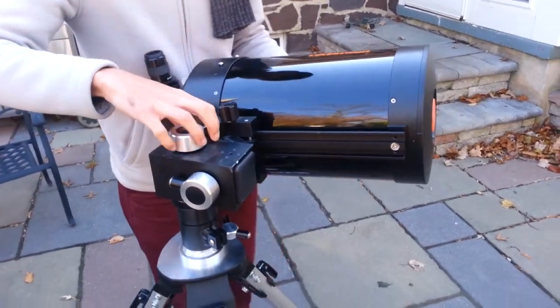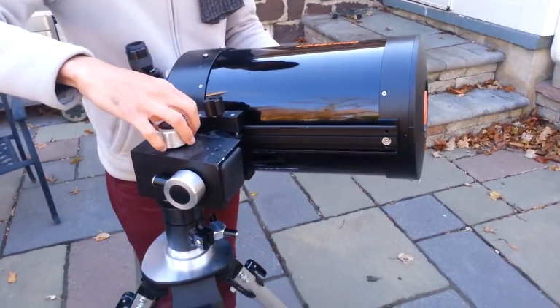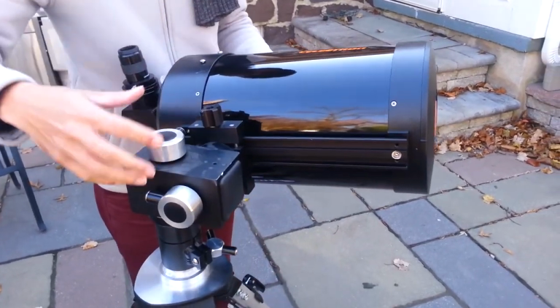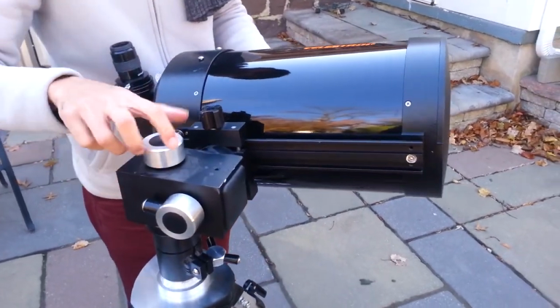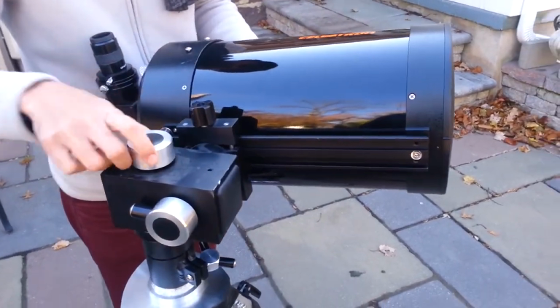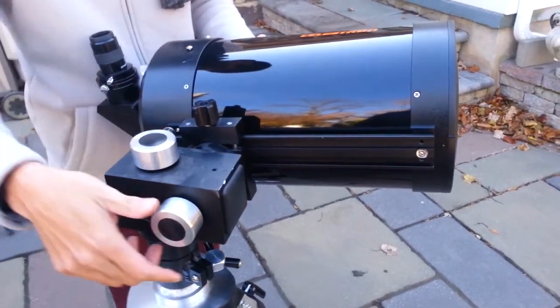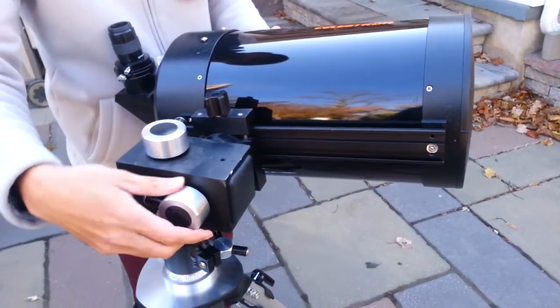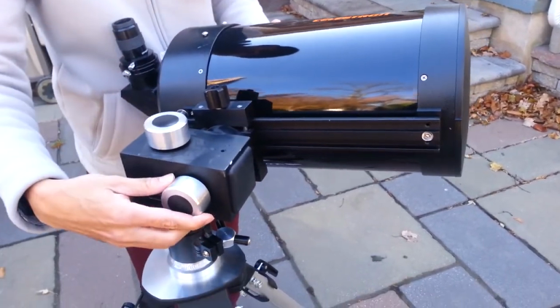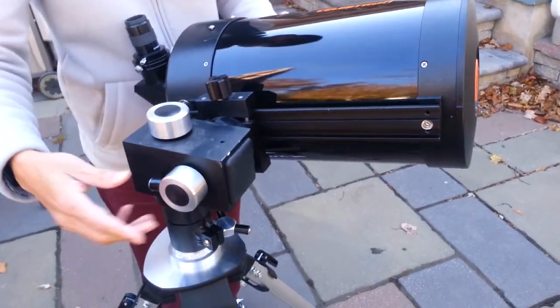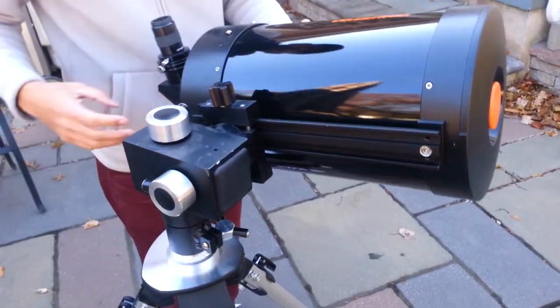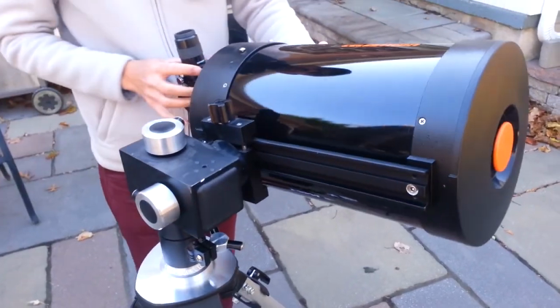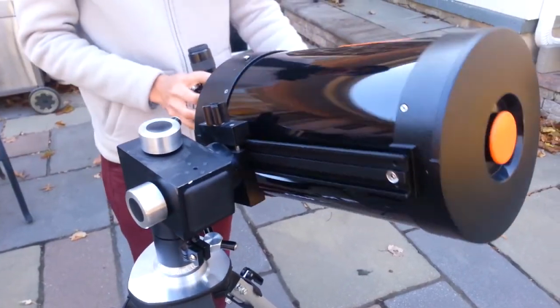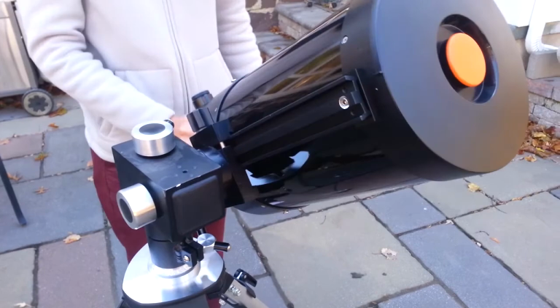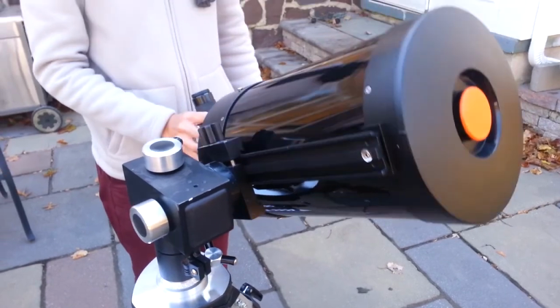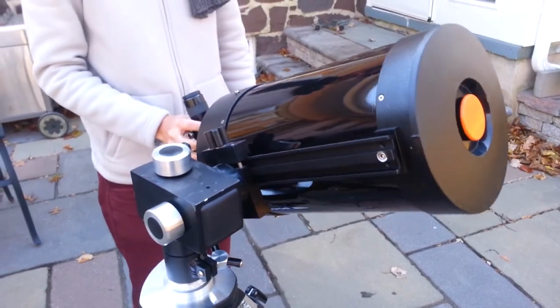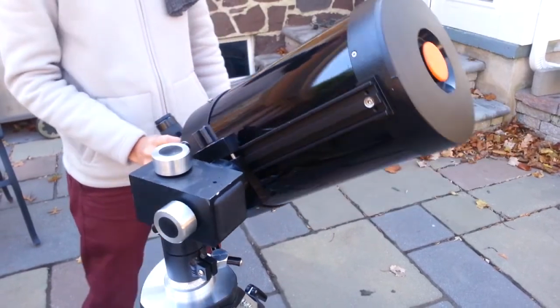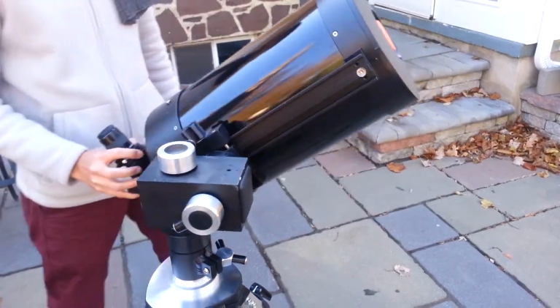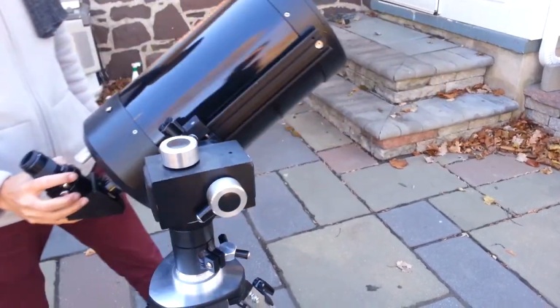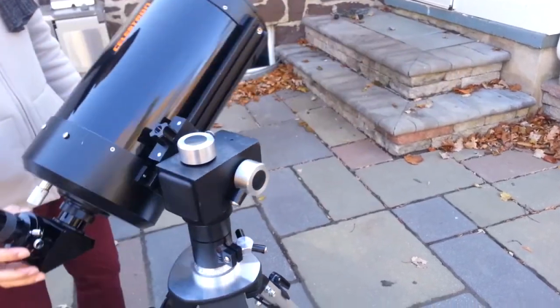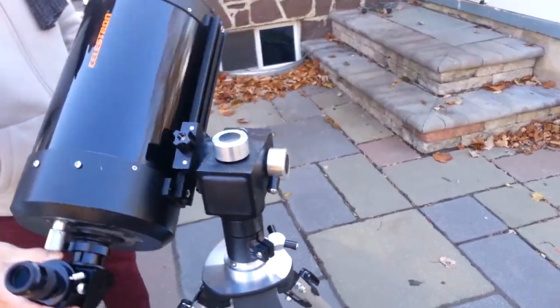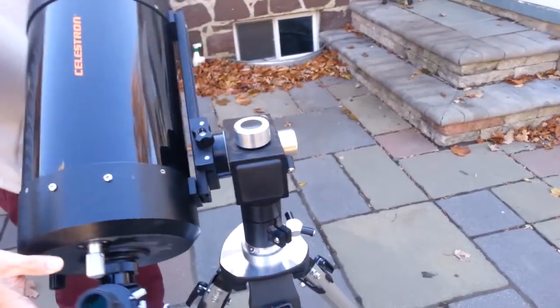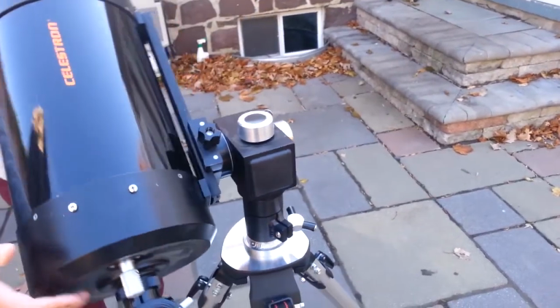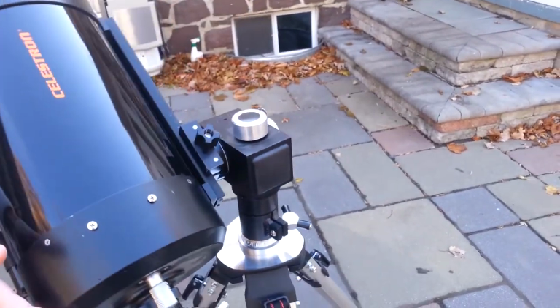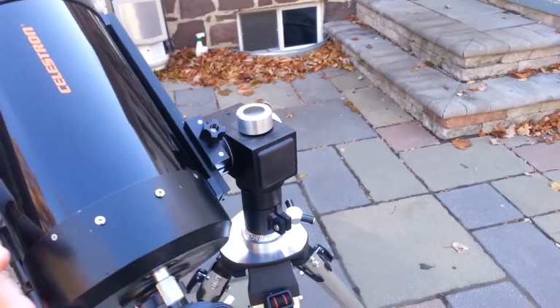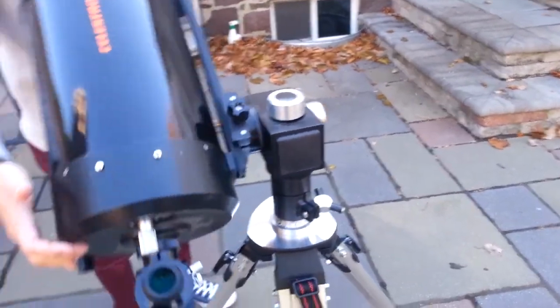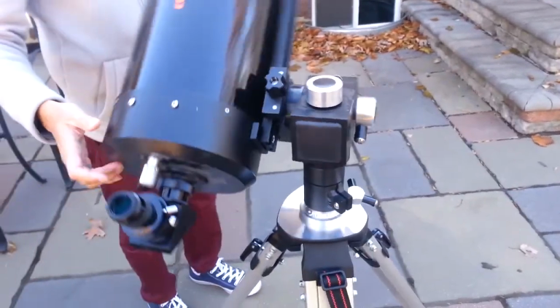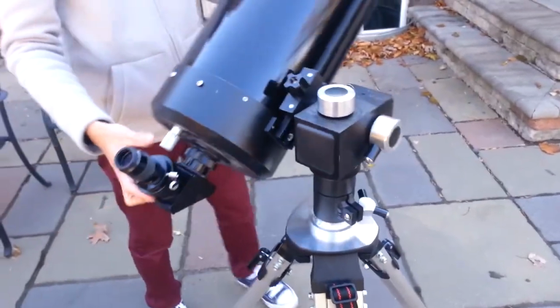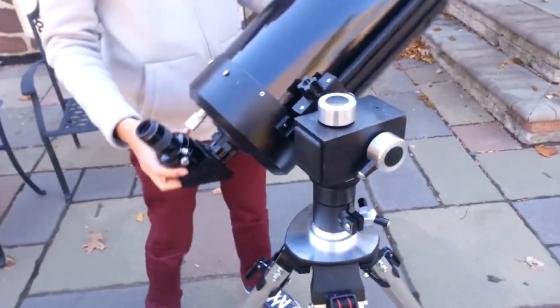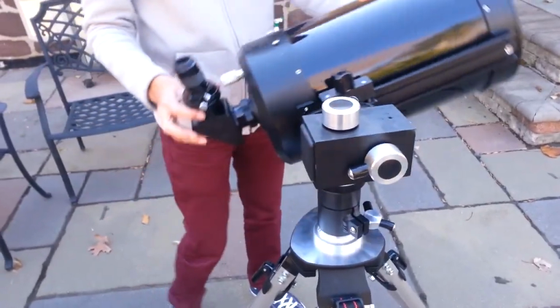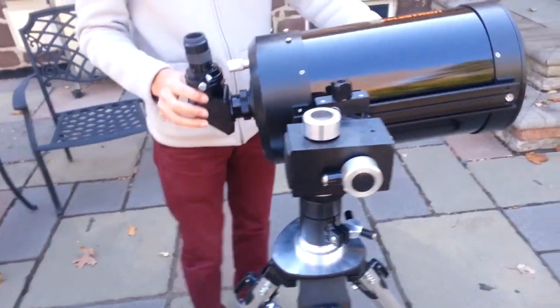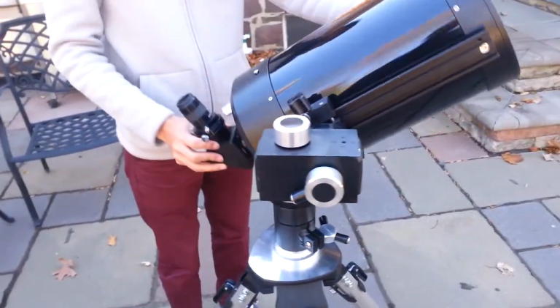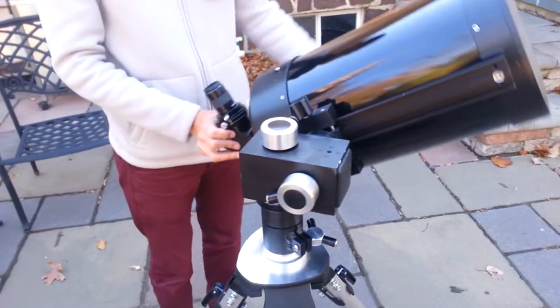Loosen this screw here and this screw here, and you can just point the telescope to whatever you want to see in the sky — up, down, left, right. Just make sure you are not using it in the daytime and pointing it at the sun.